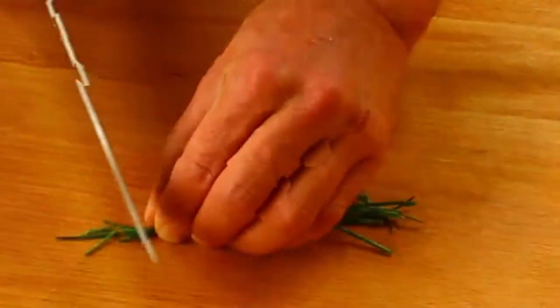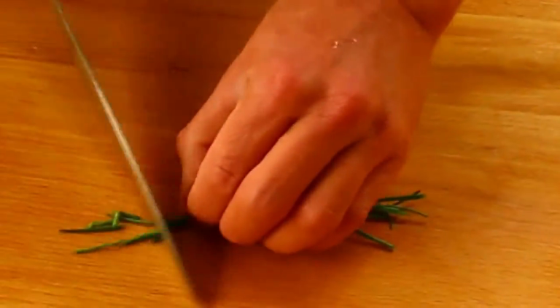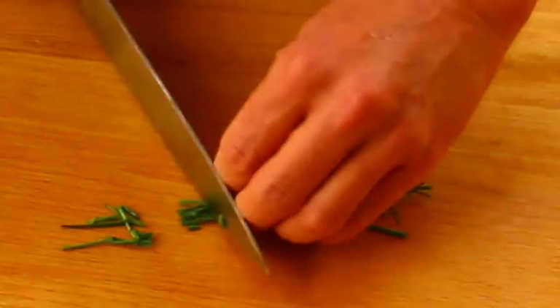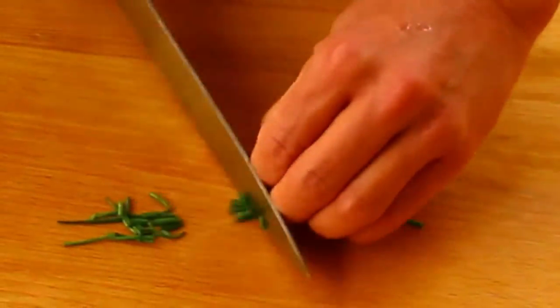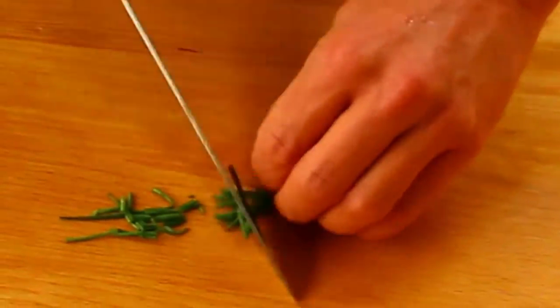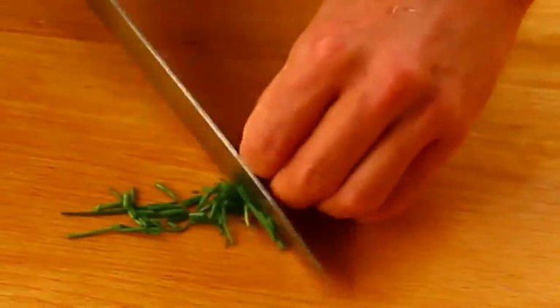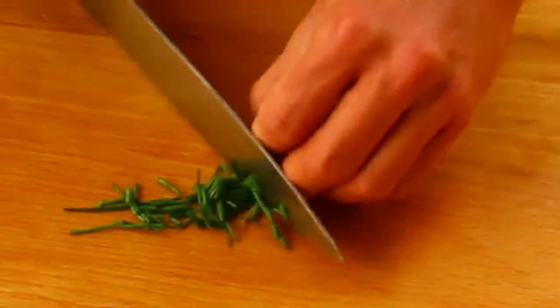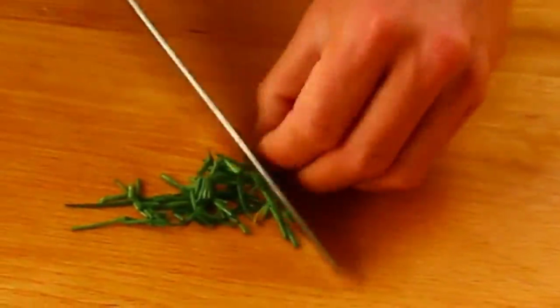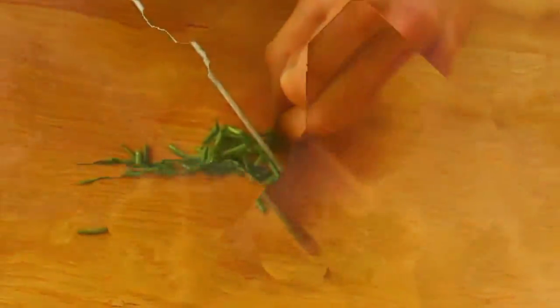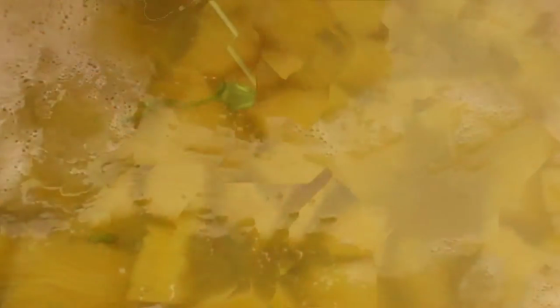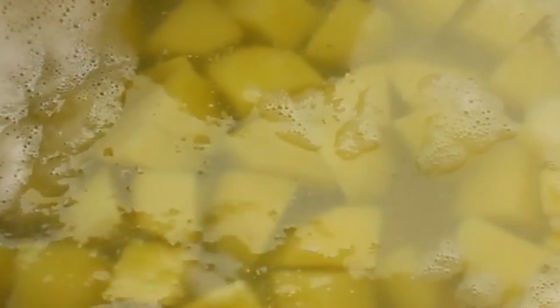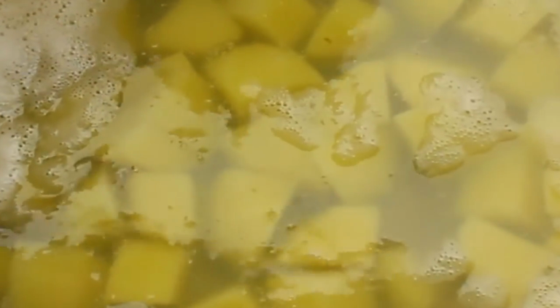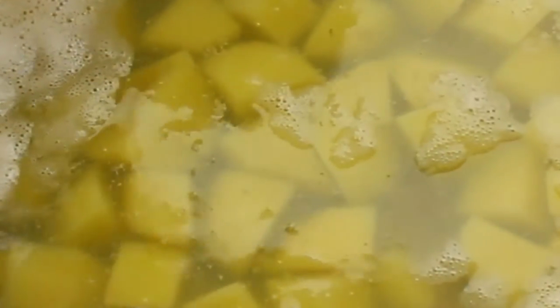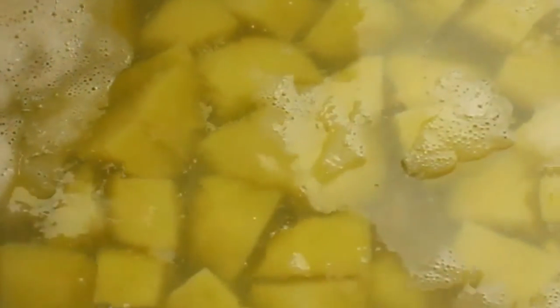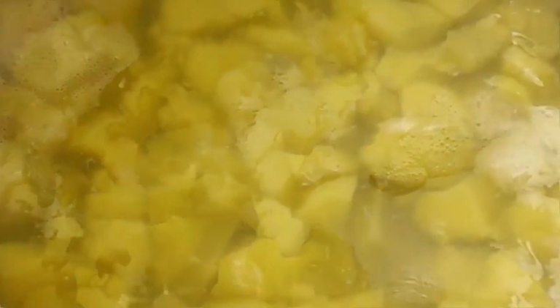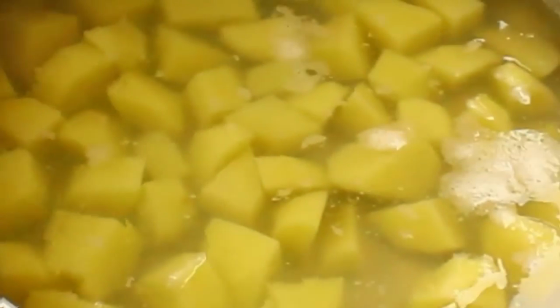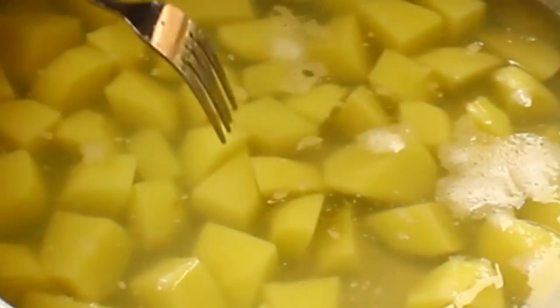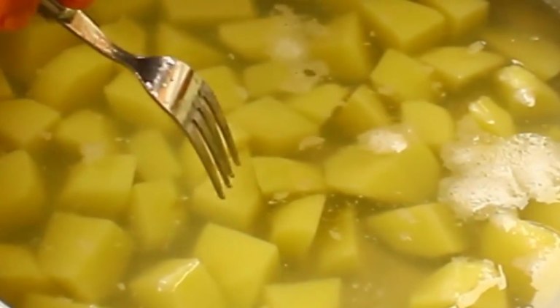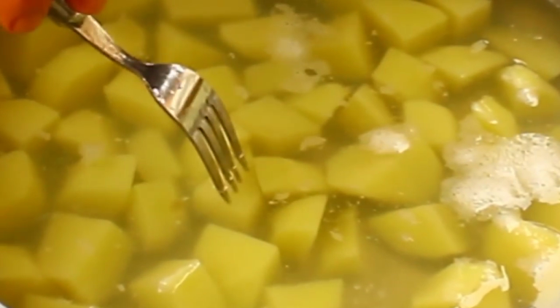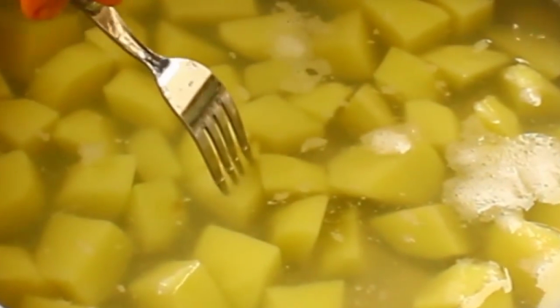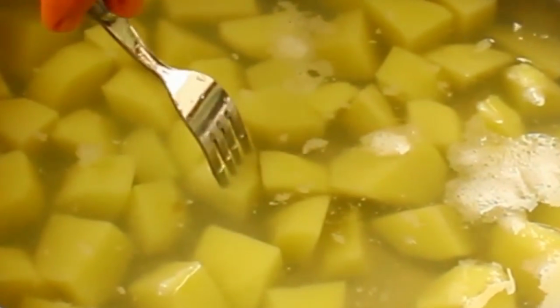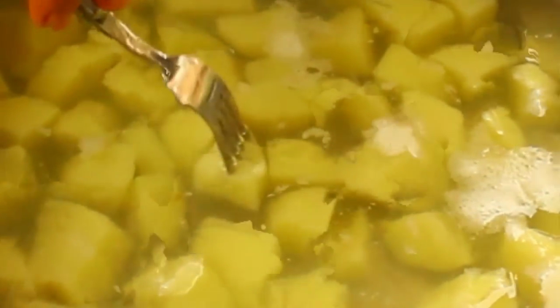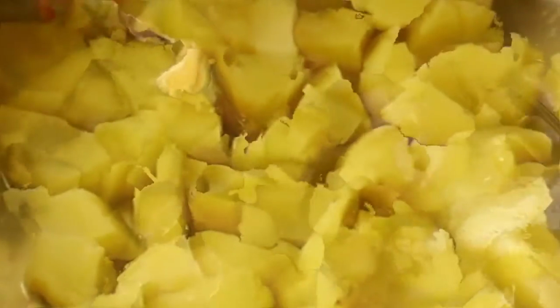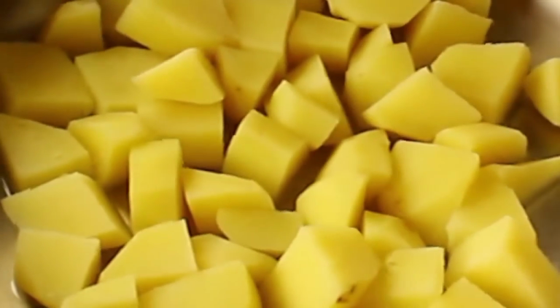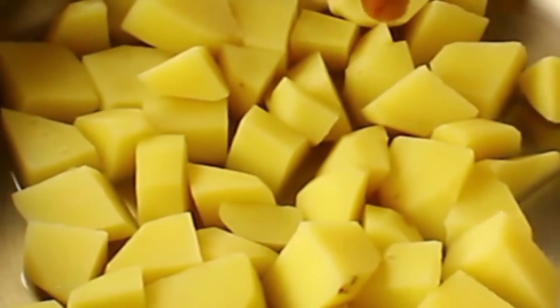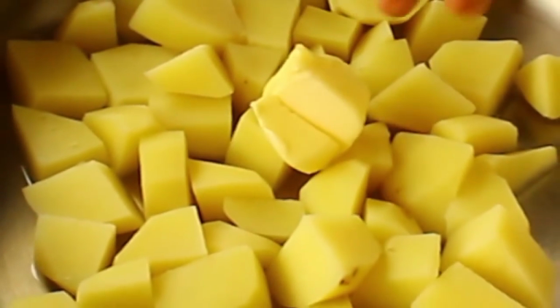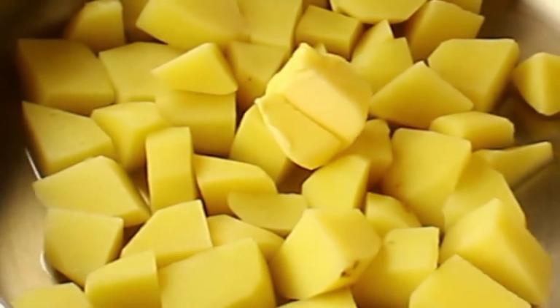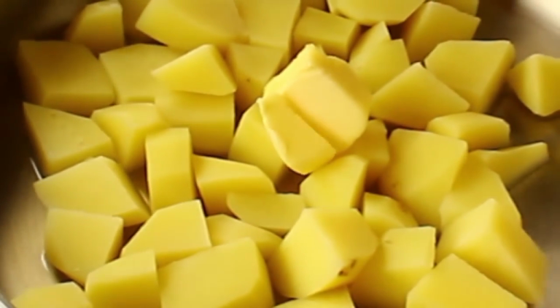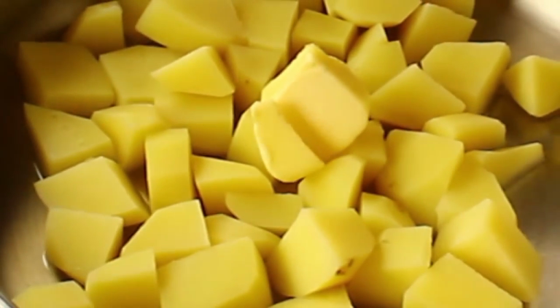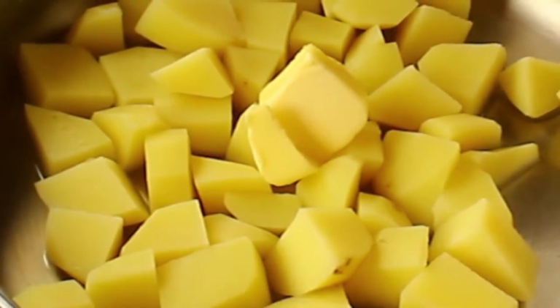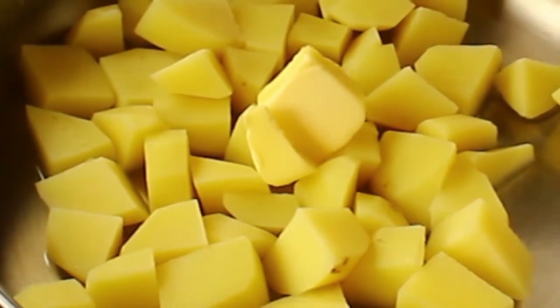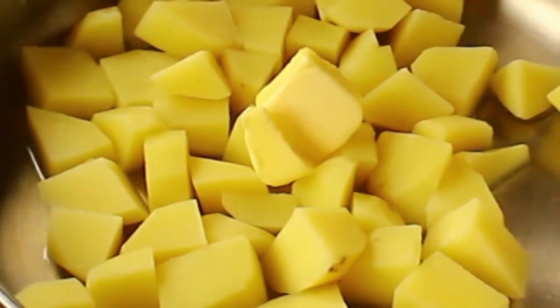Cut up the chives while the potatoes are cooking. Cook for about 15 minutes; turn down the heat once it's boiling. When you can pierce all the way through with a fork, they're done. Drain the water.